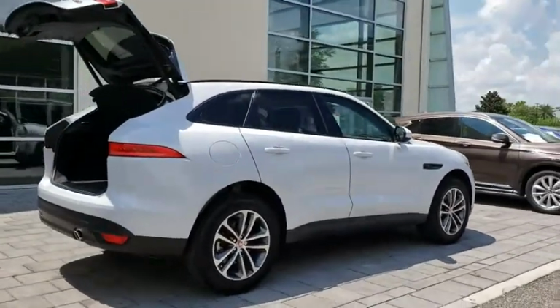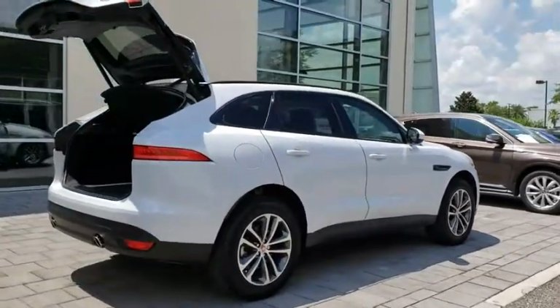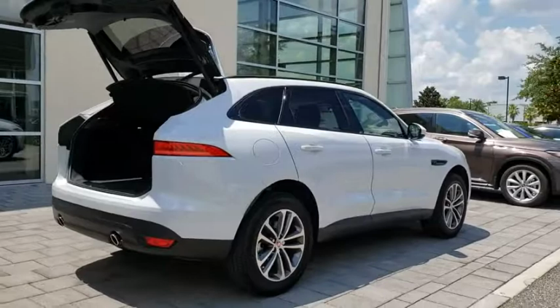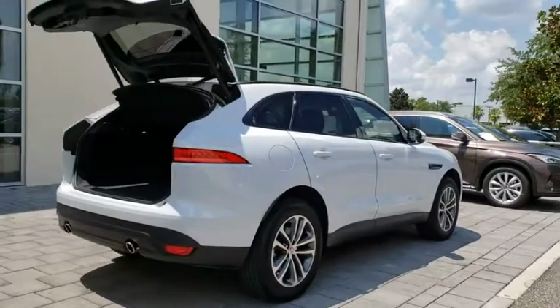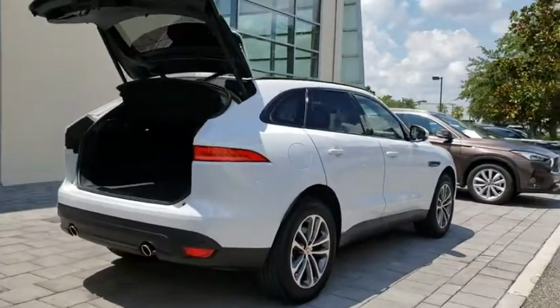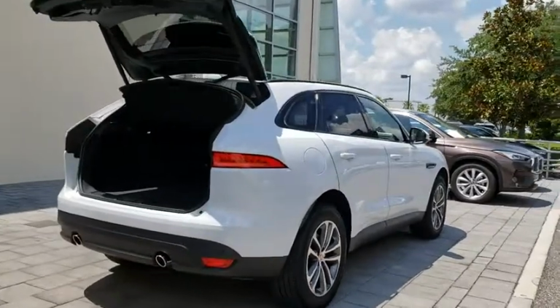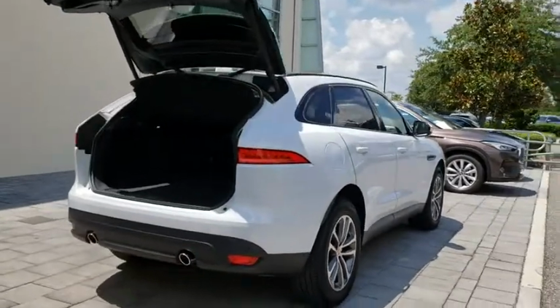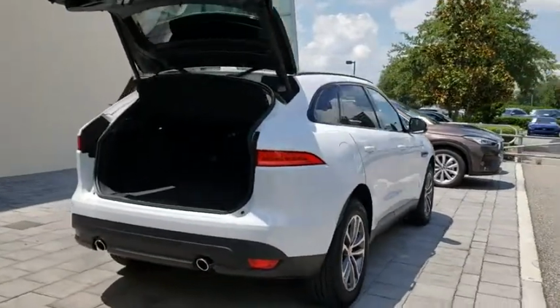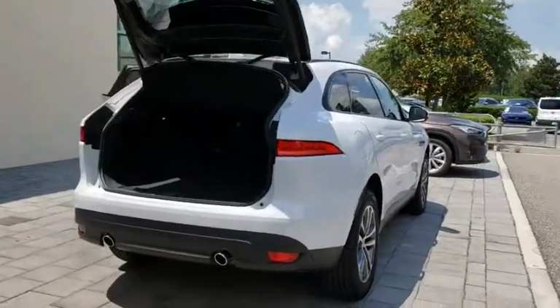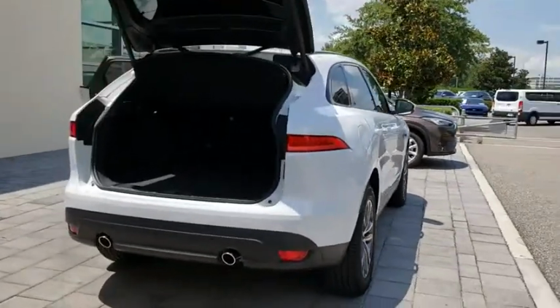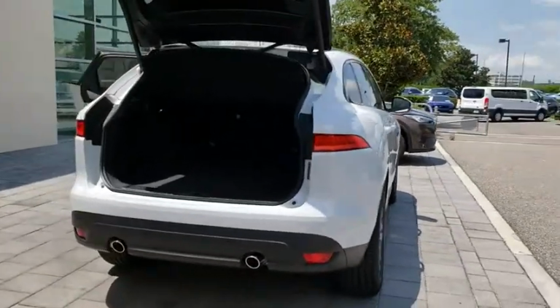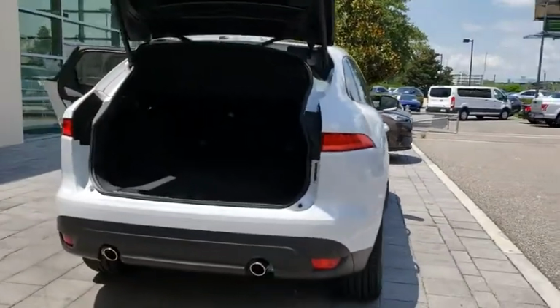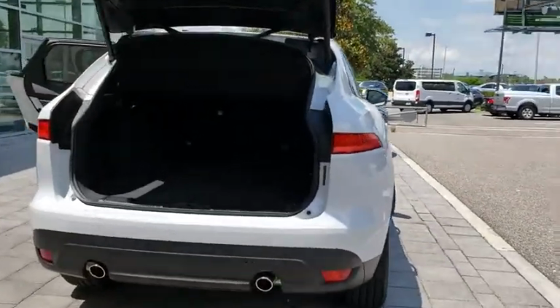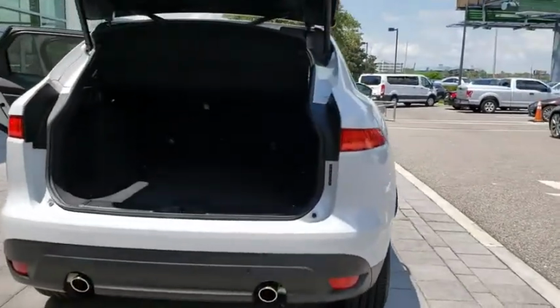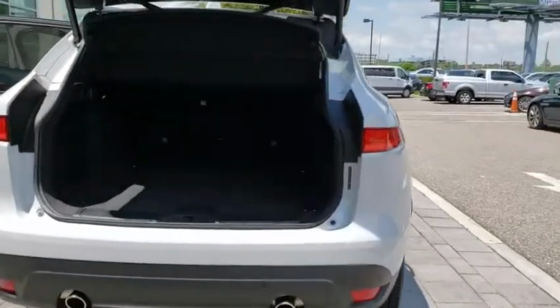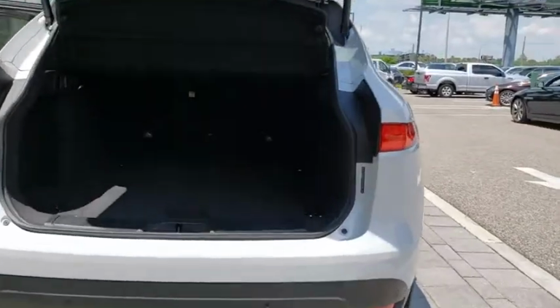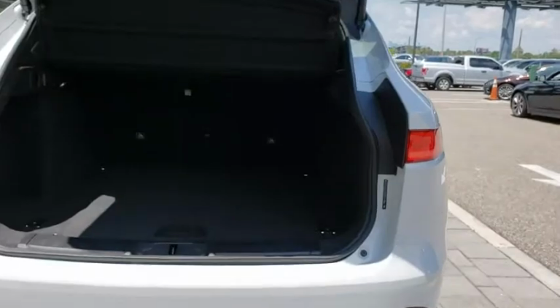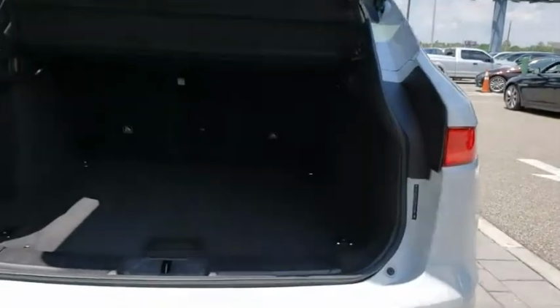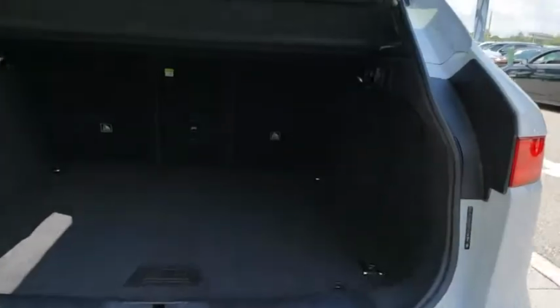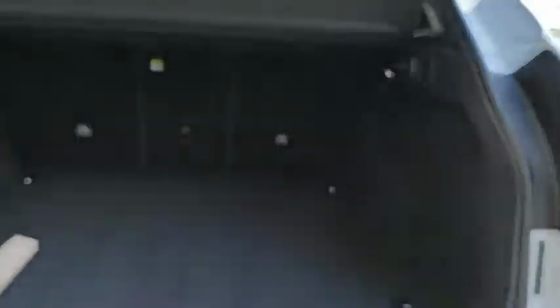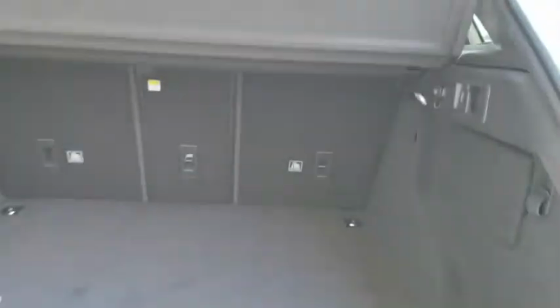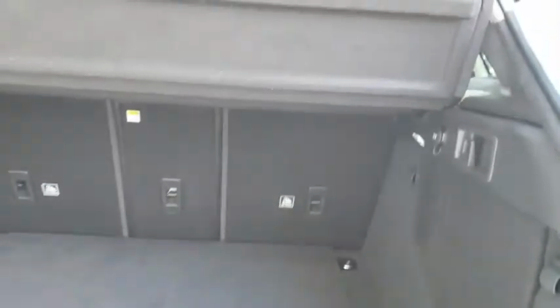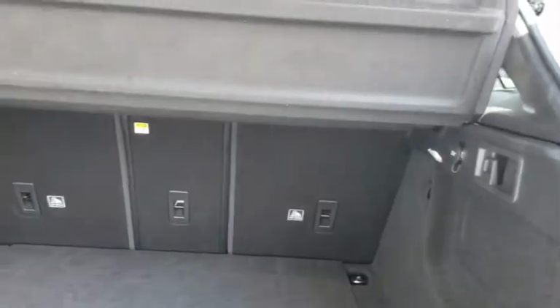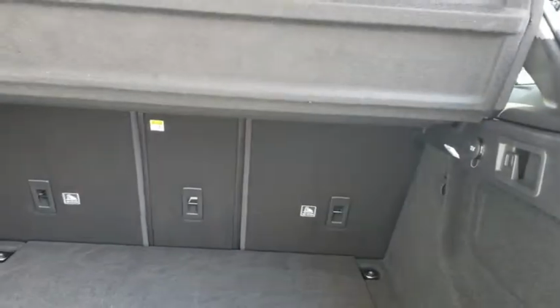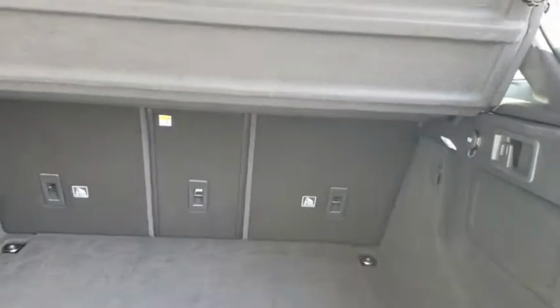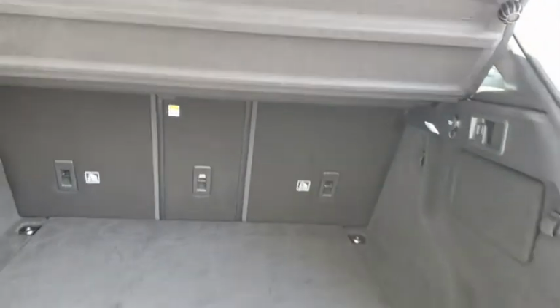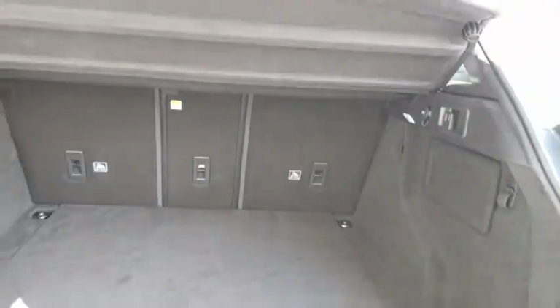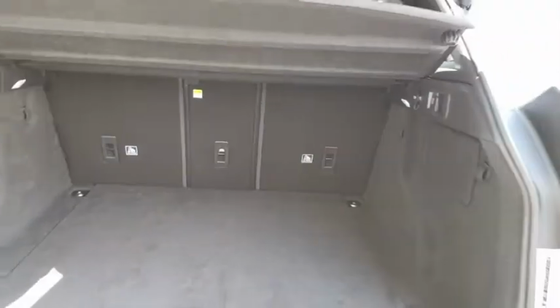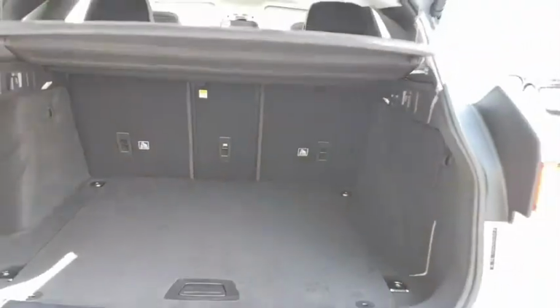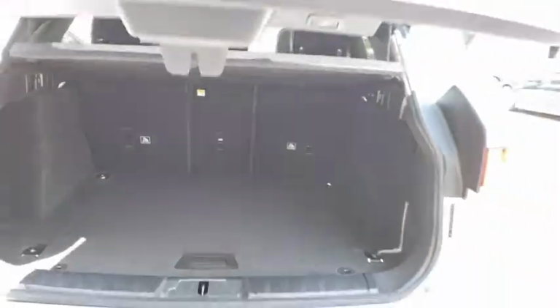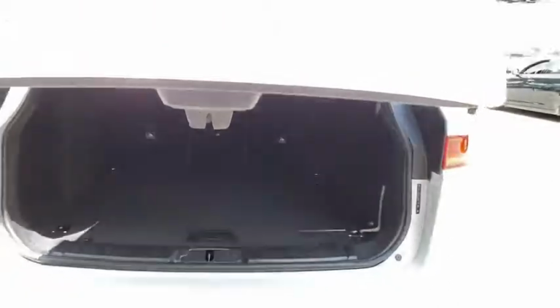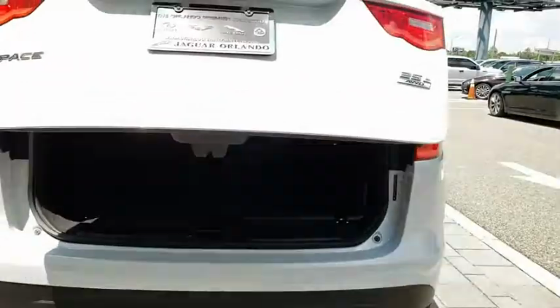Stability control, traction control, keyless entry, remote engine start, power passenger seat, steering wheel audio controls, power liftgate, anti-lock braking system, backup camera, all-wheel drive.